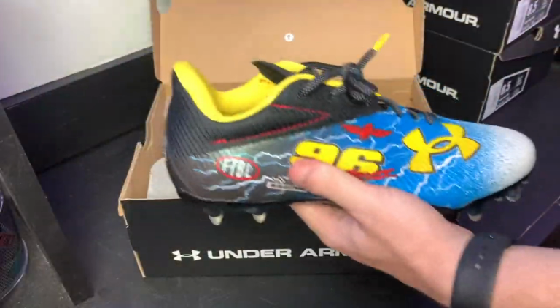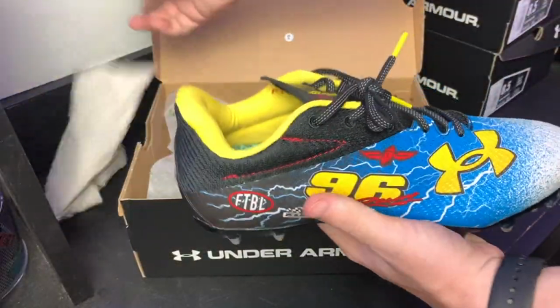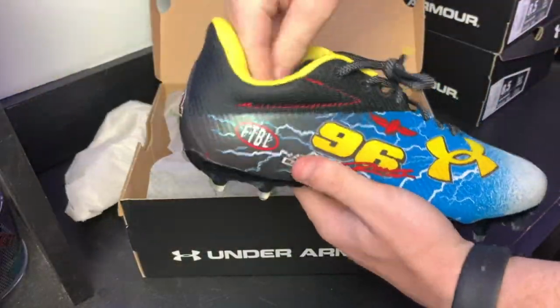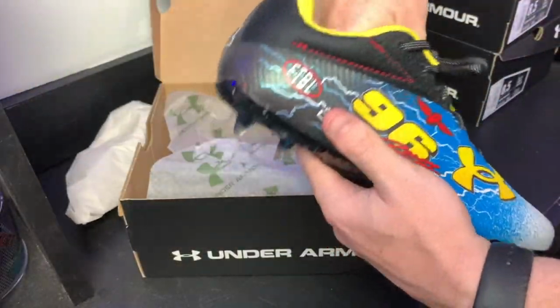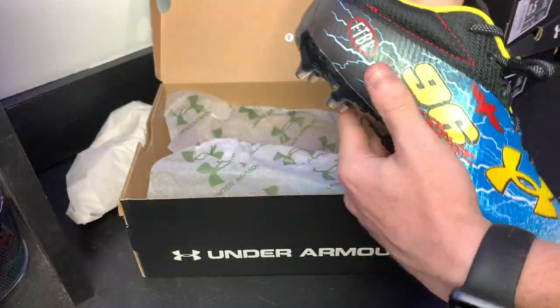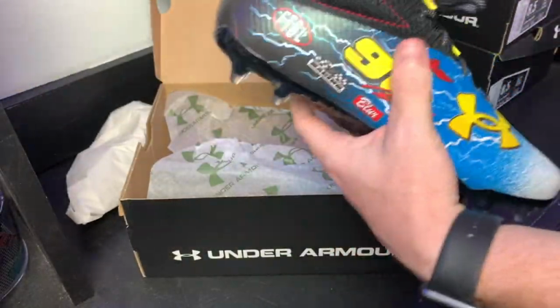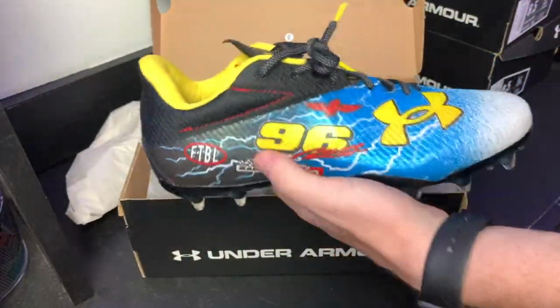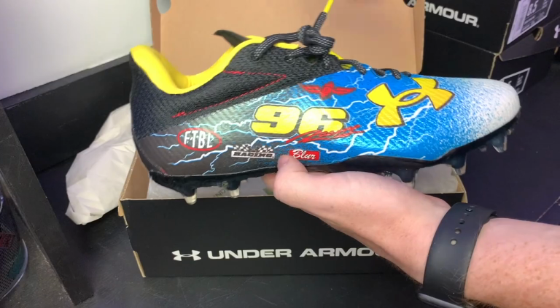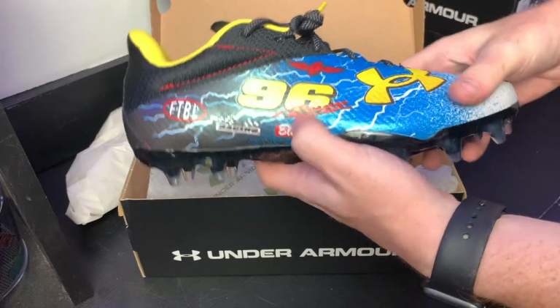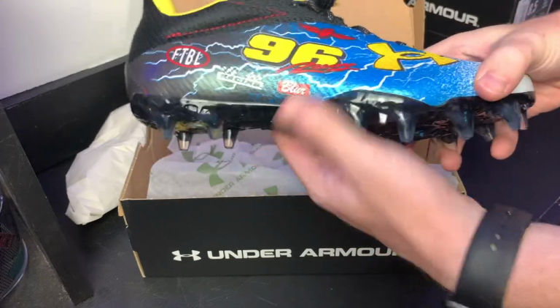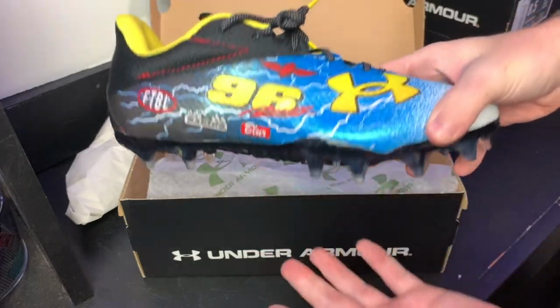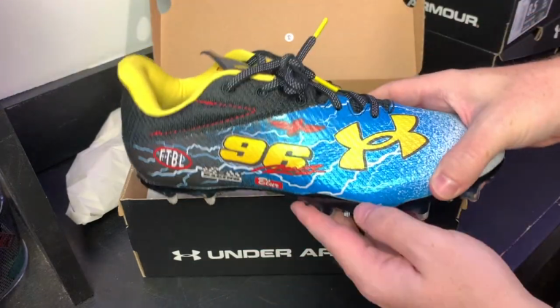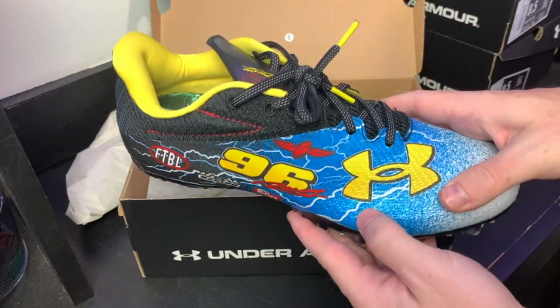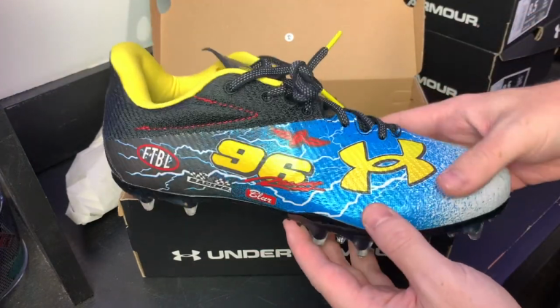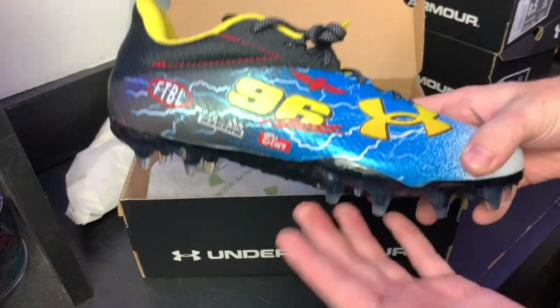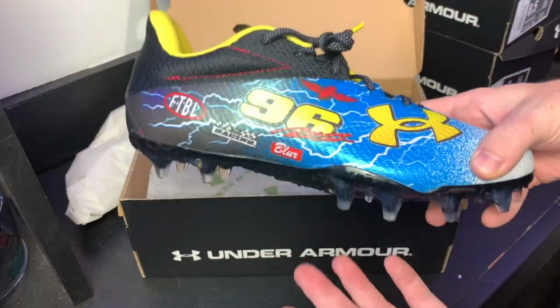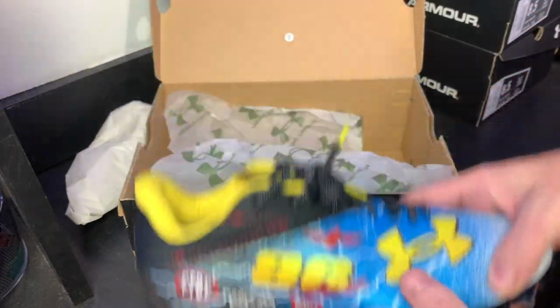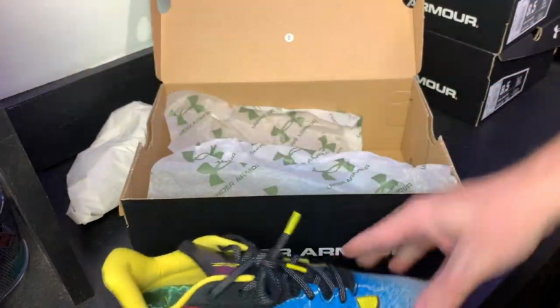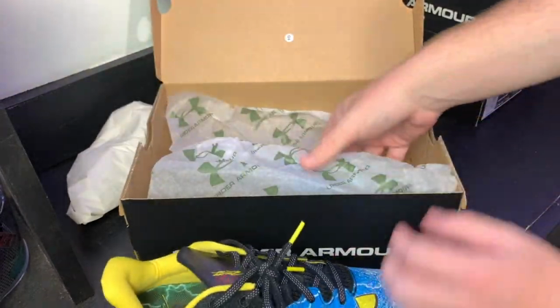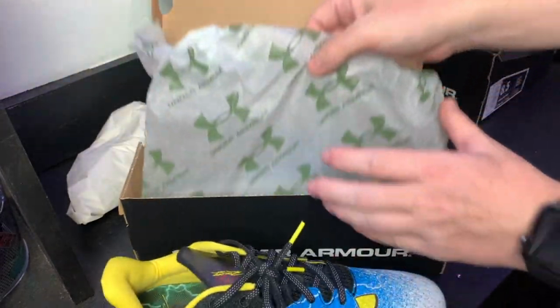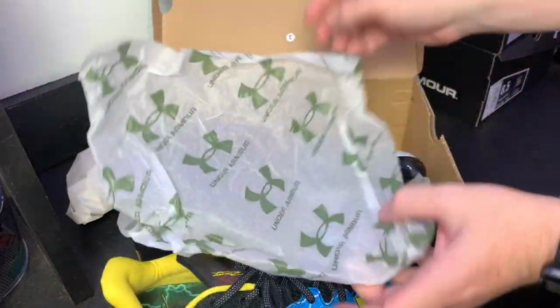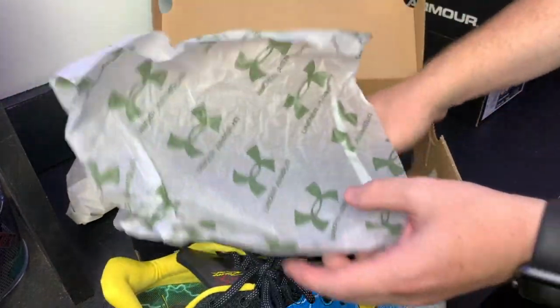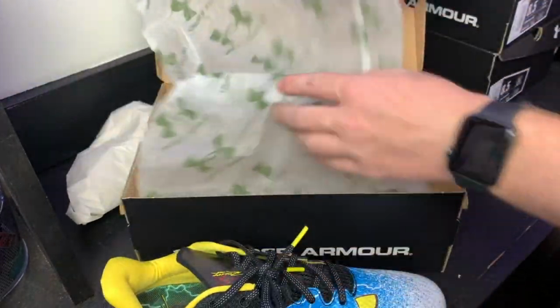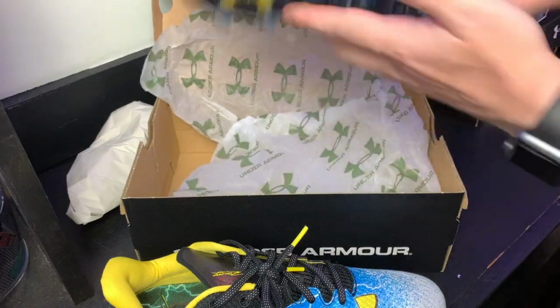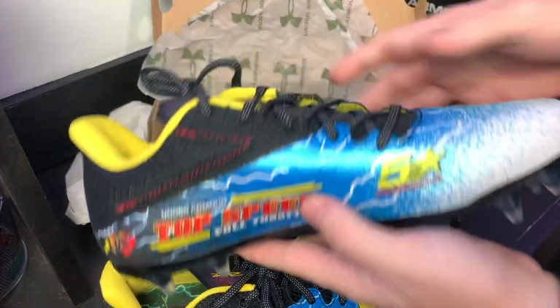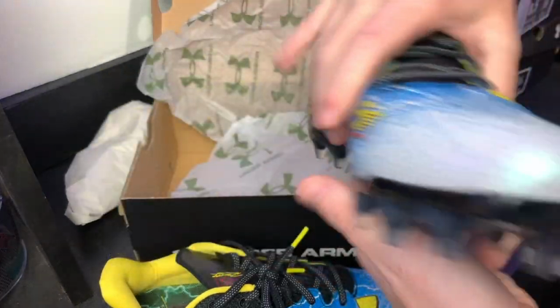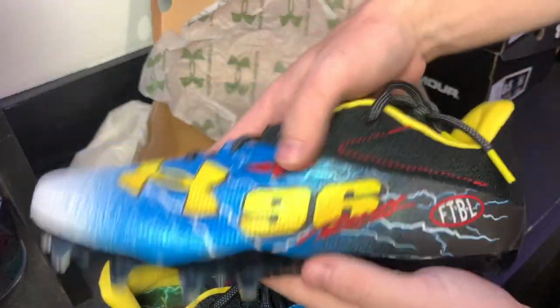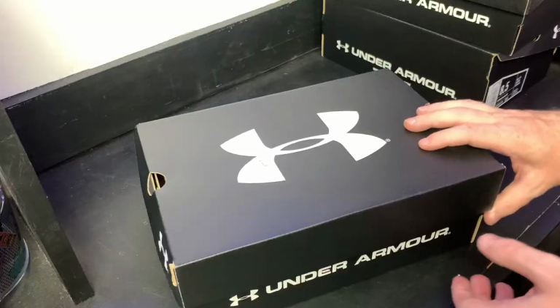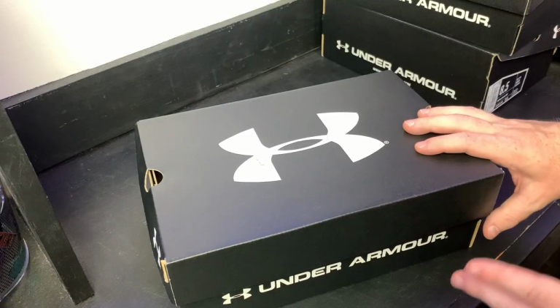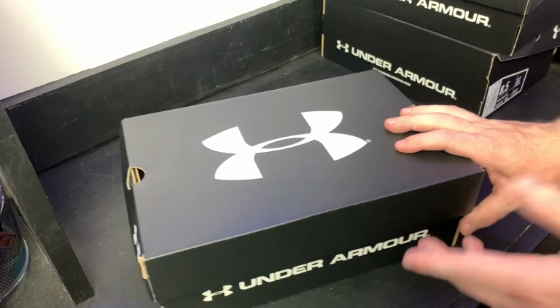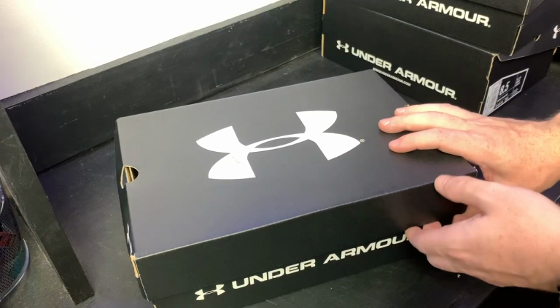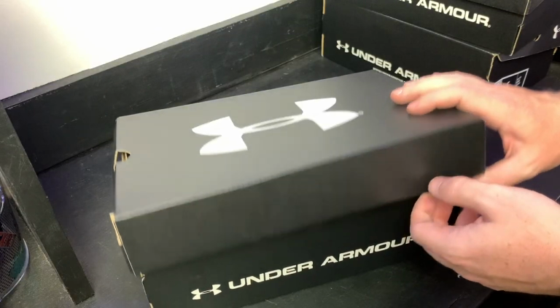Let's get these out of the package so we can move on to the other ones. This is just gonna be a quick unboxing and then we'll get into the actual review. There's one, there's two — and here is the second colorway.